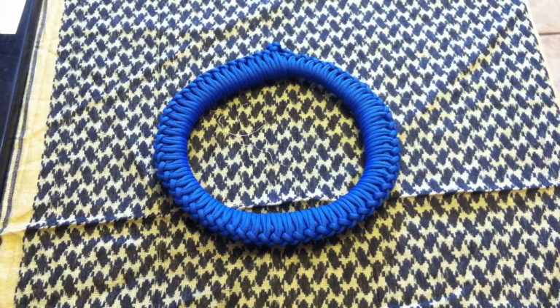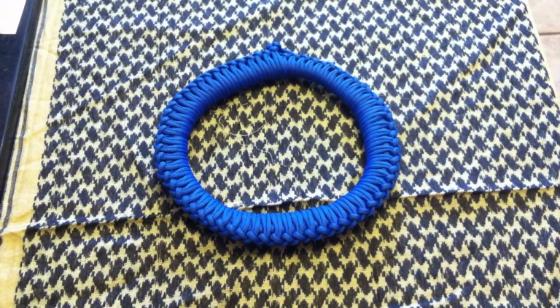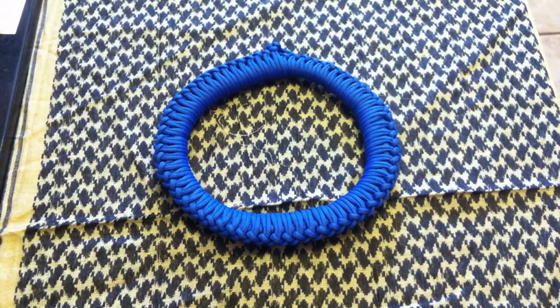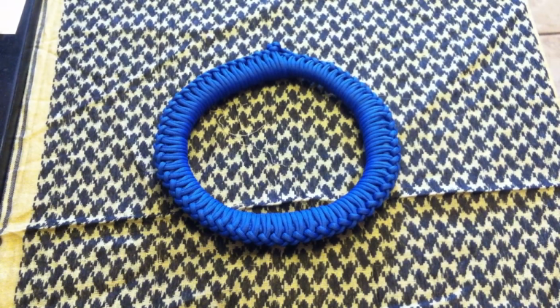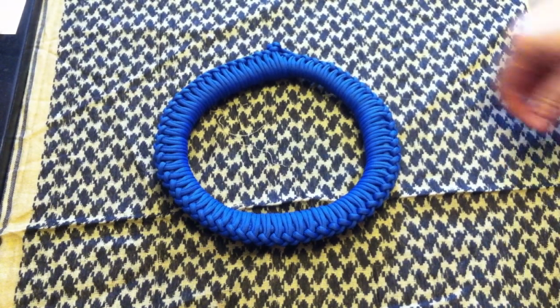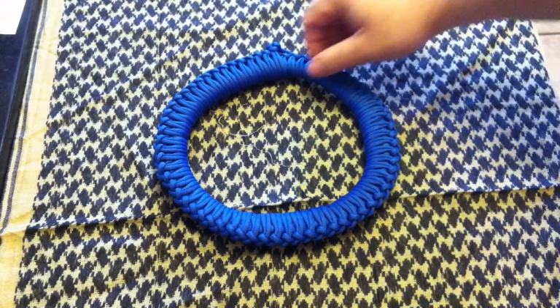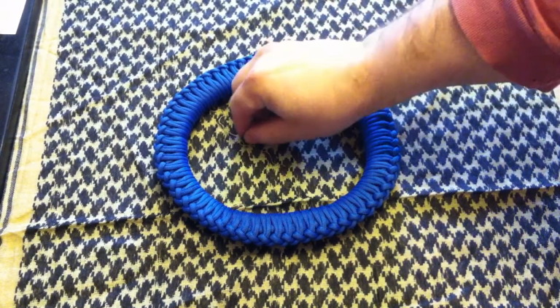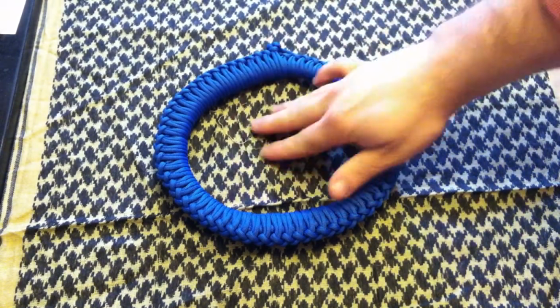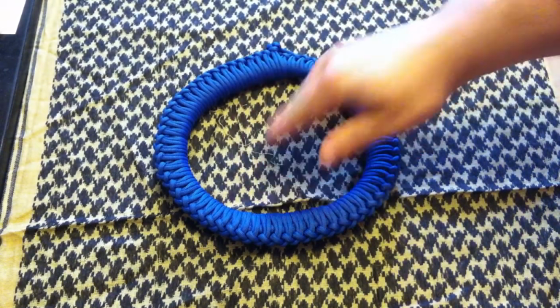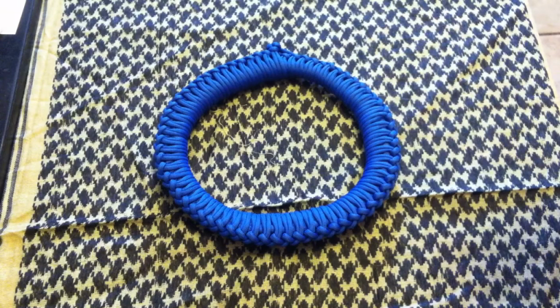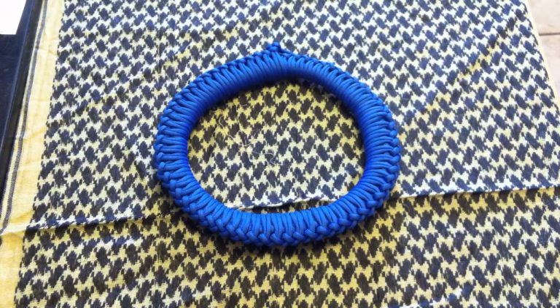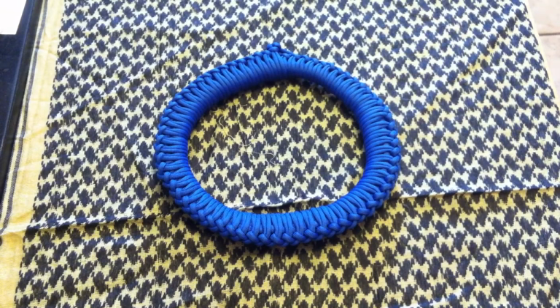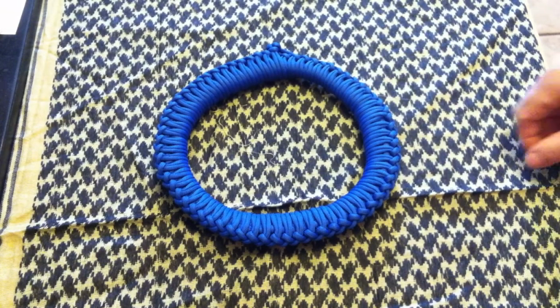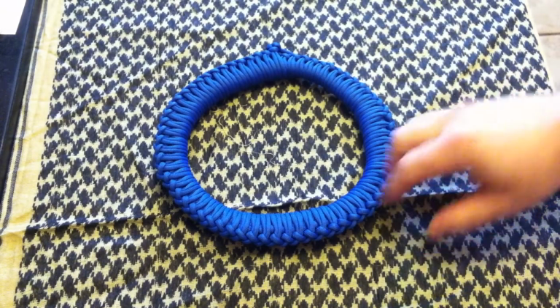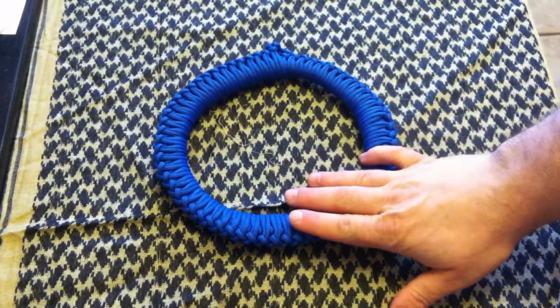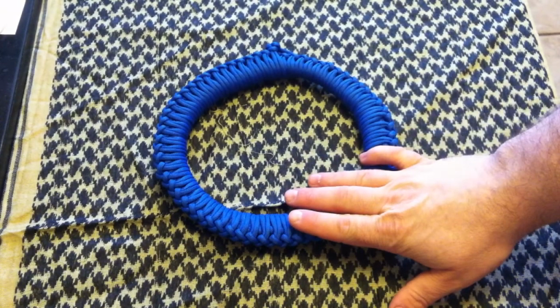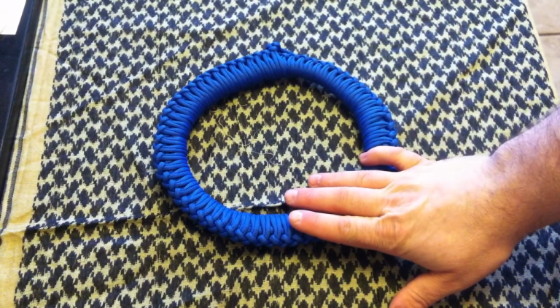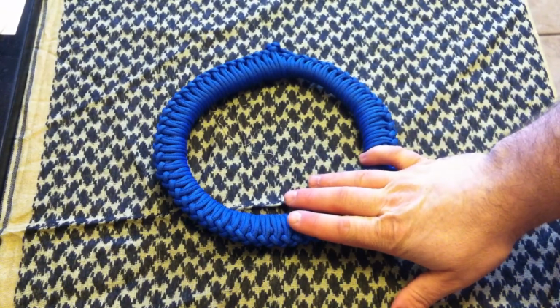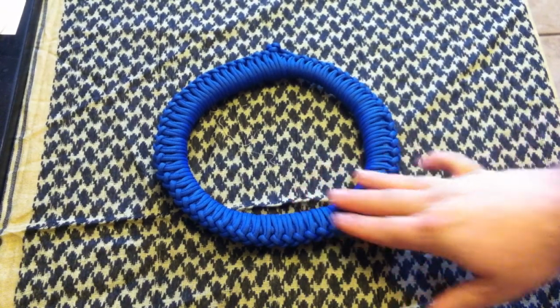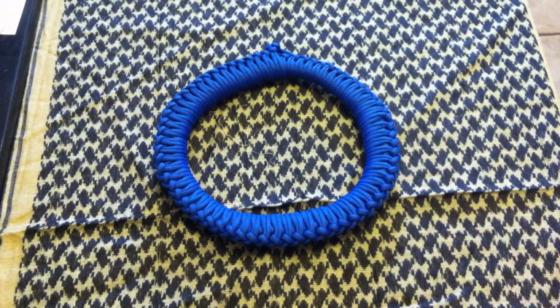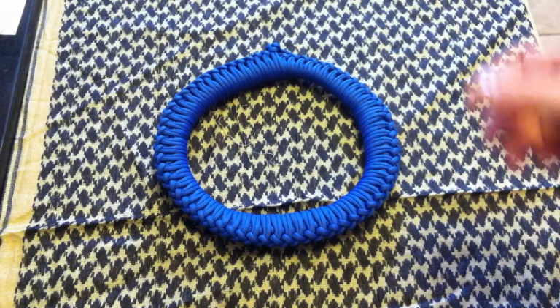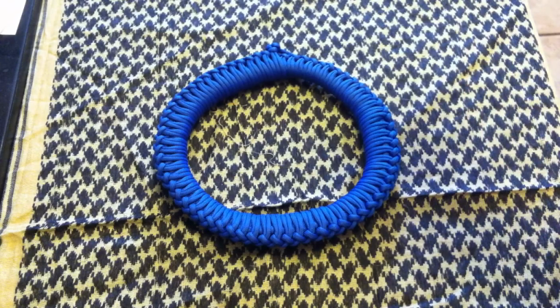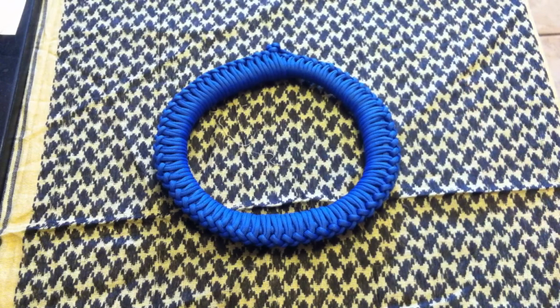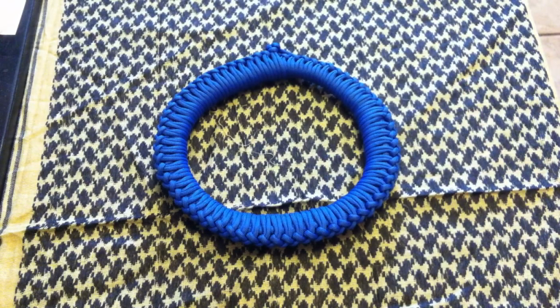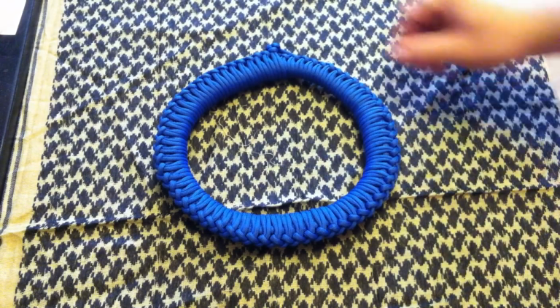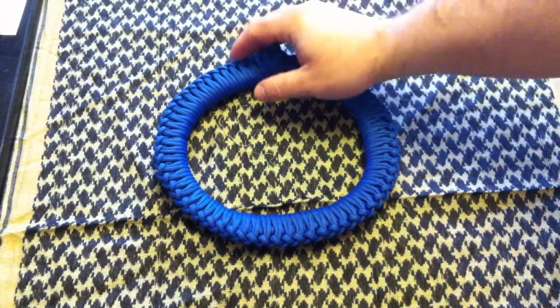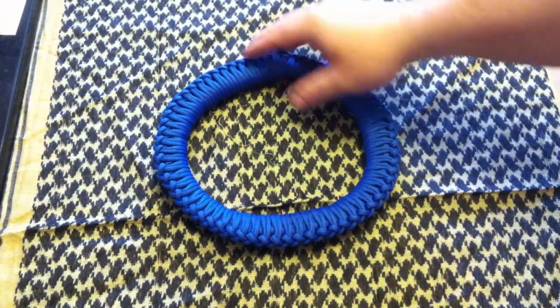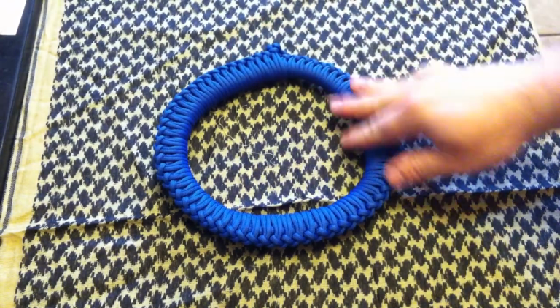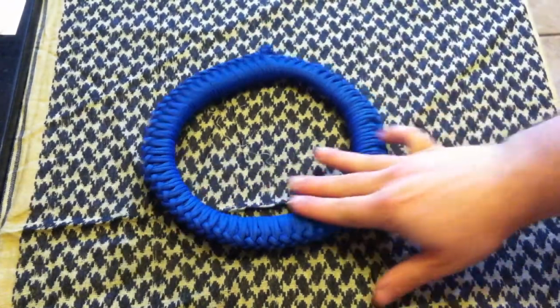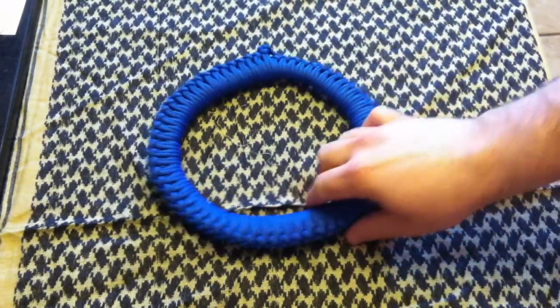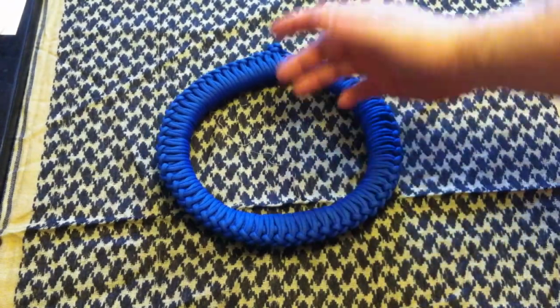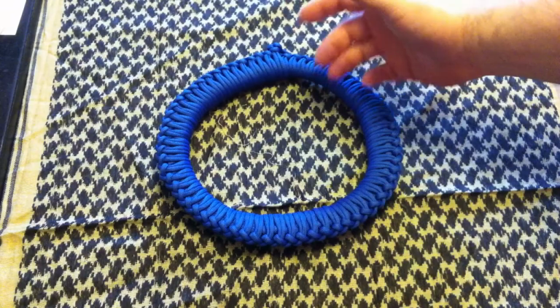What's up YouTube? This is FJ55IronPig here with another video. Thanks for clicking on my video and taking a look. I did this at work the other night and it took me several hours because I was constantly interrupted while doing this.